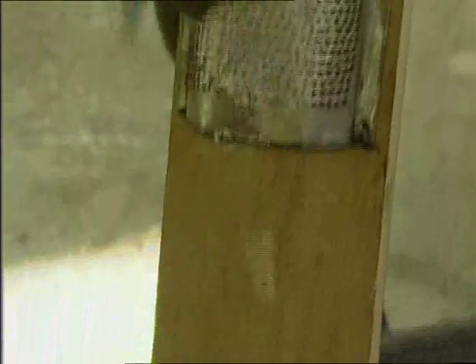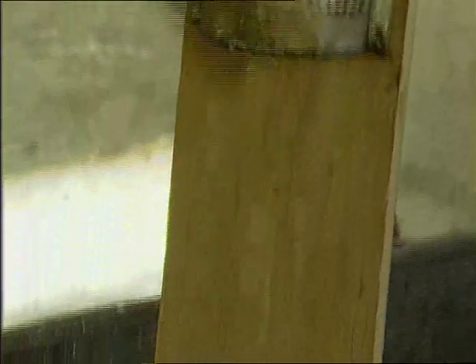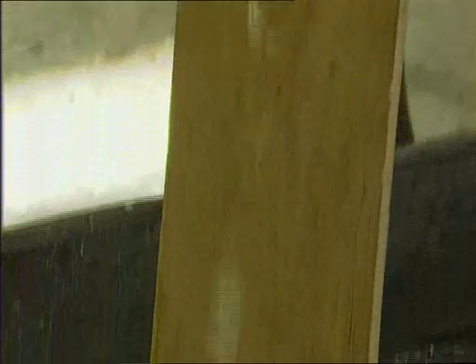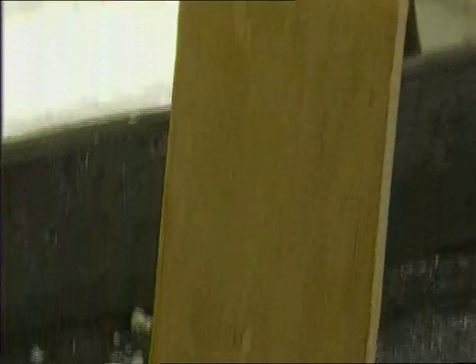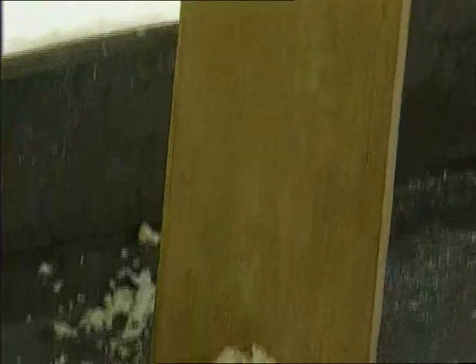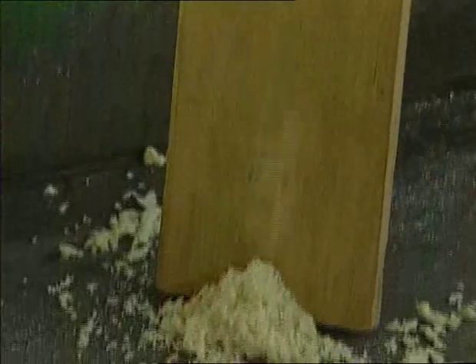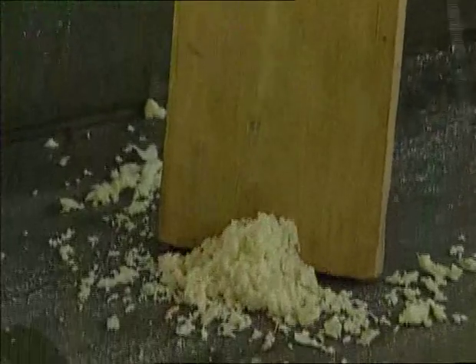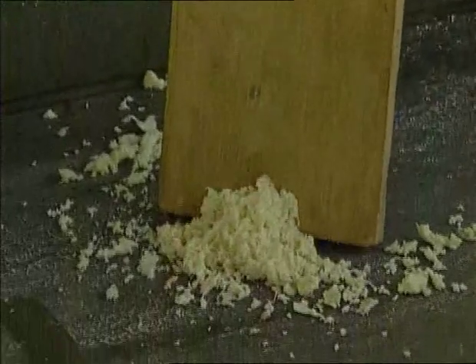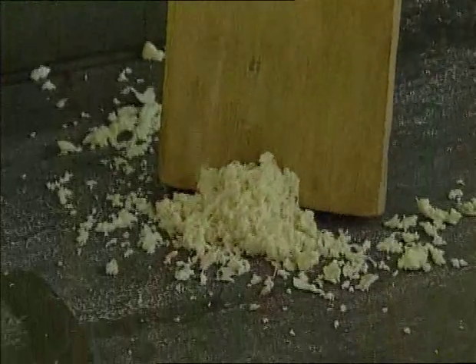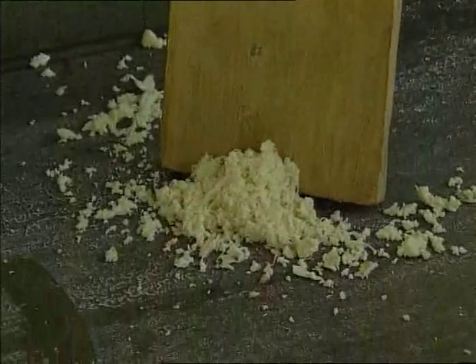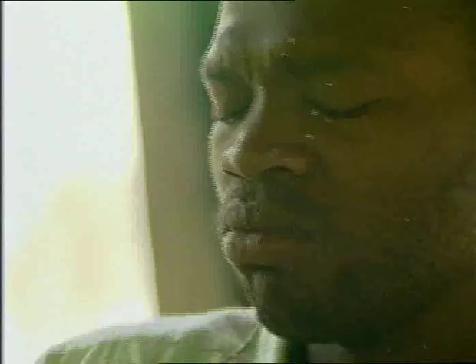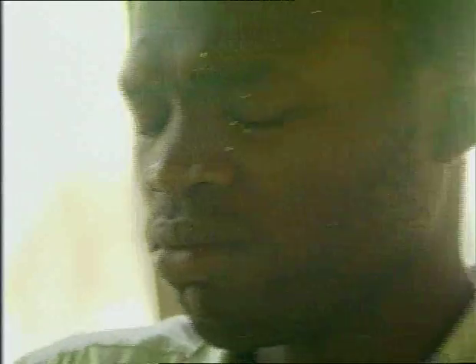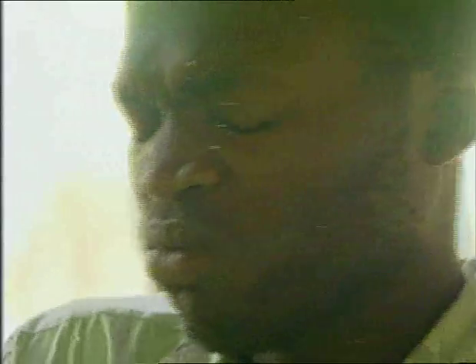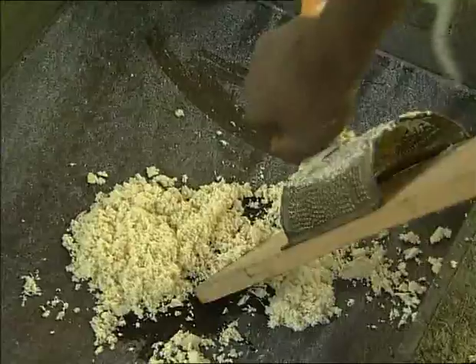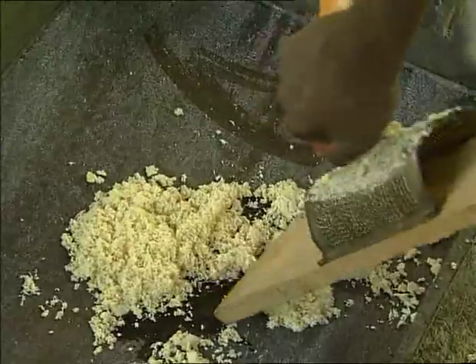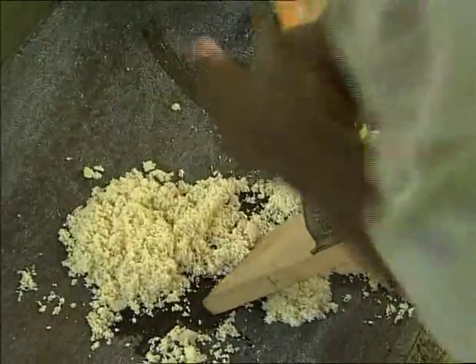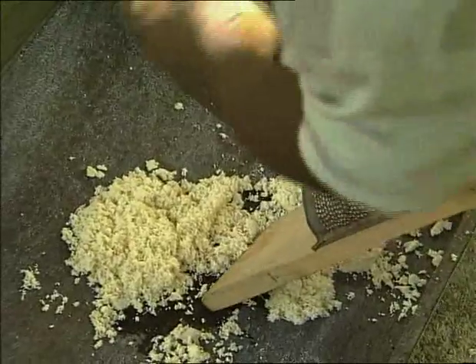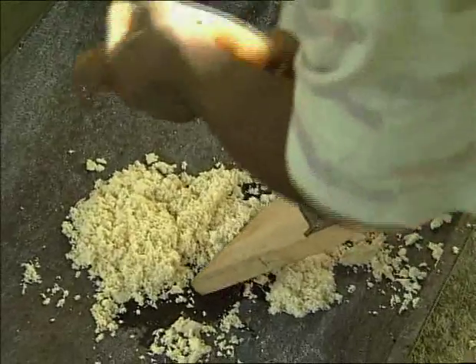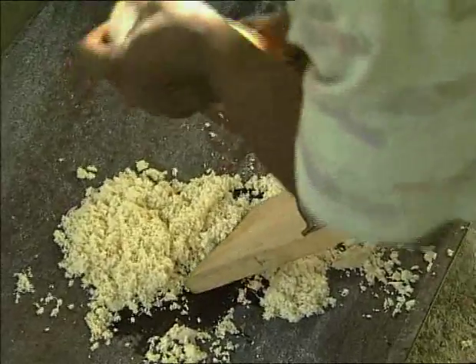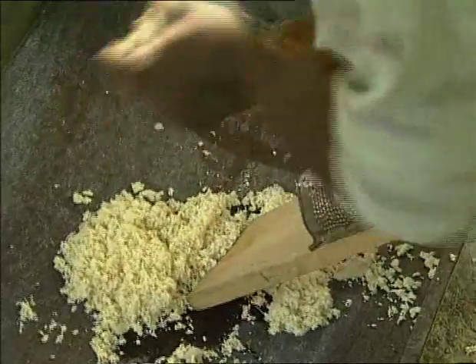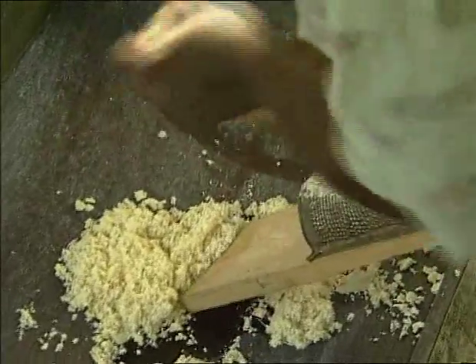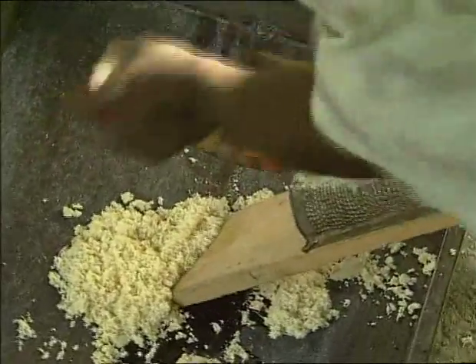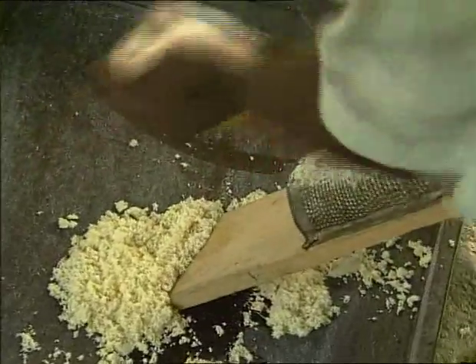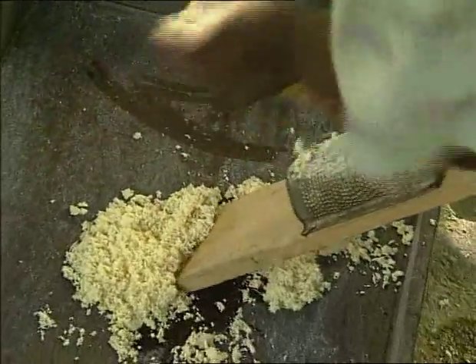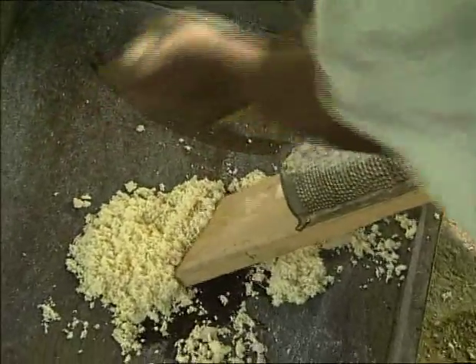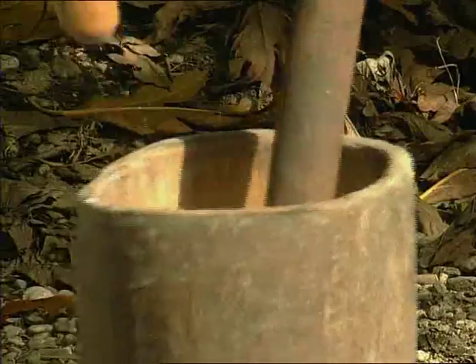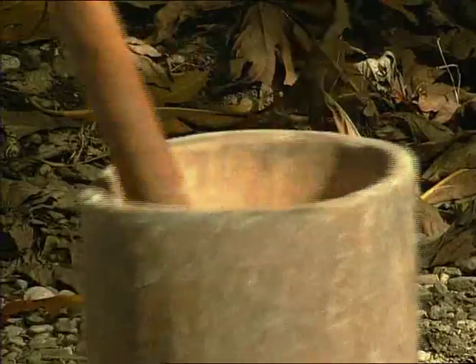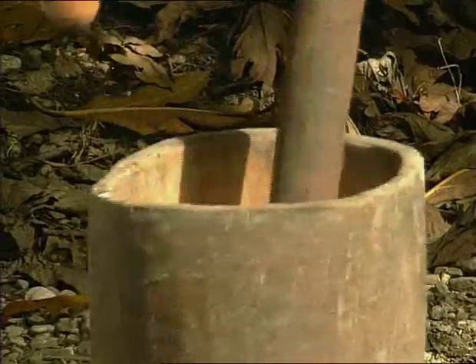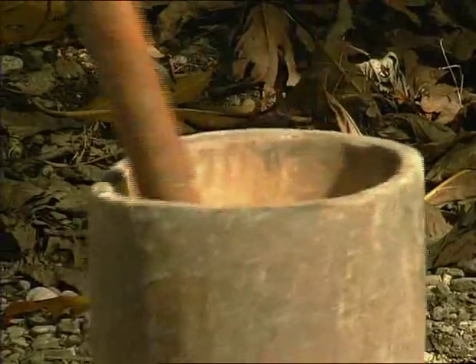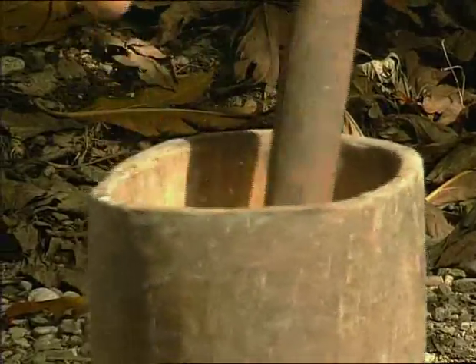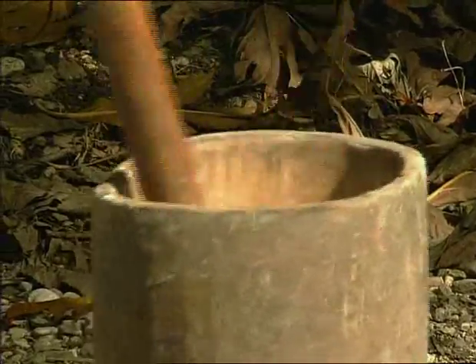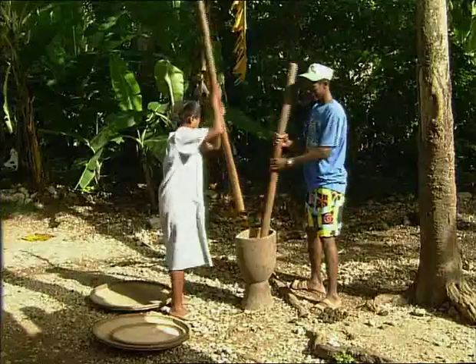Unfortunately, traditional means are often slow and difficult. In certain regions of Haiti, people have even had to give up preparing cassava because it is no longer profitable and requires too much effort.